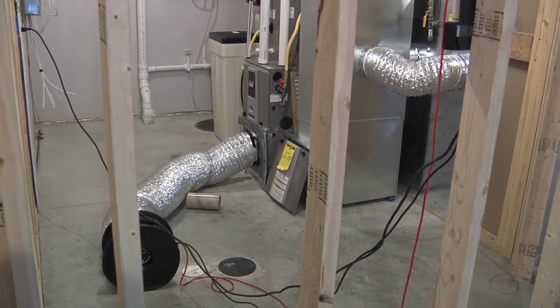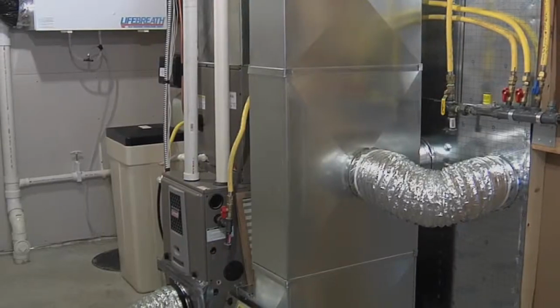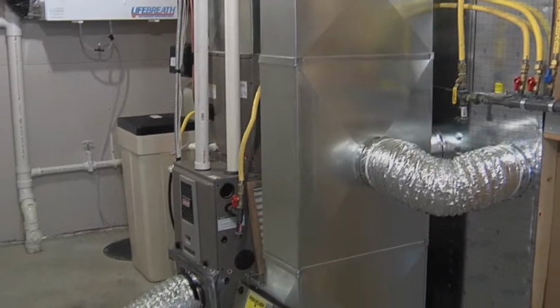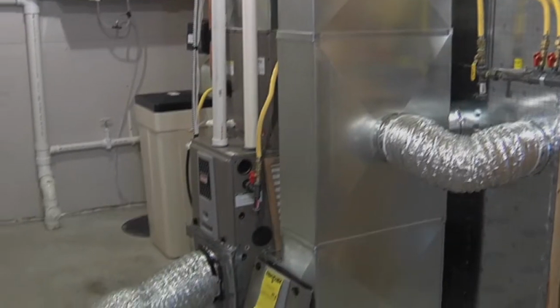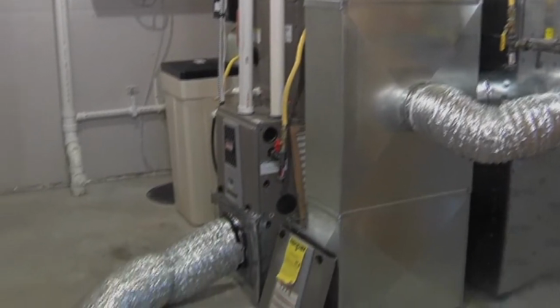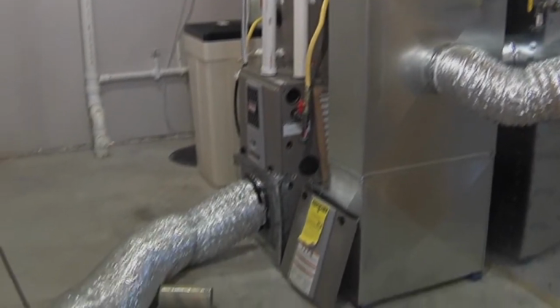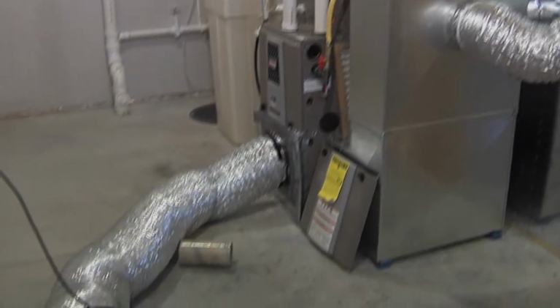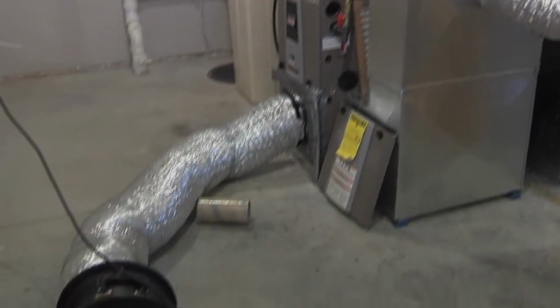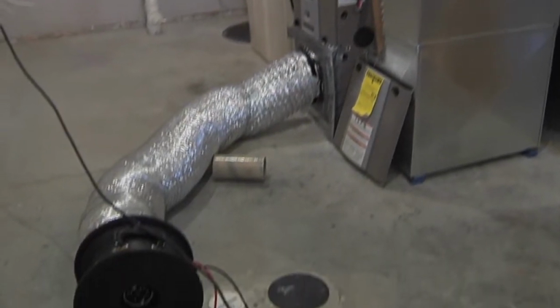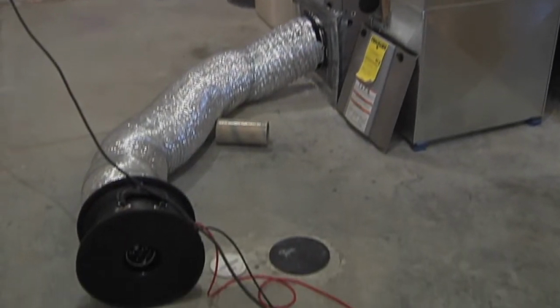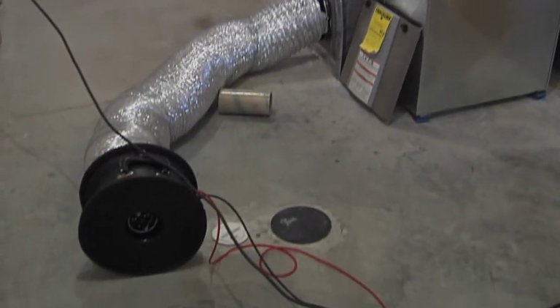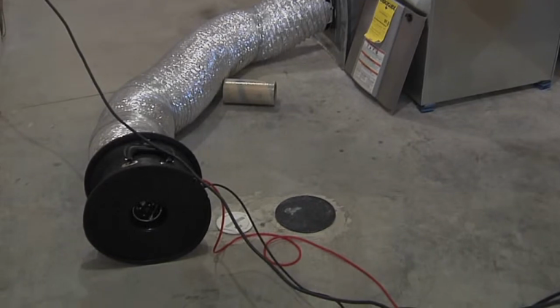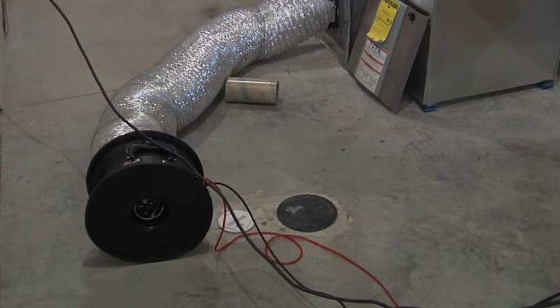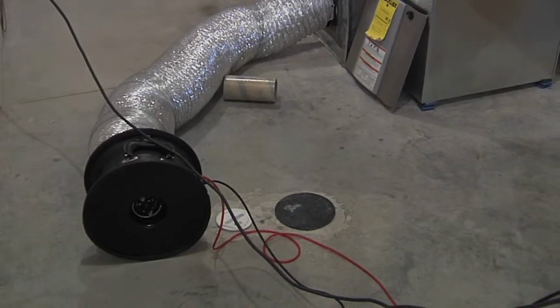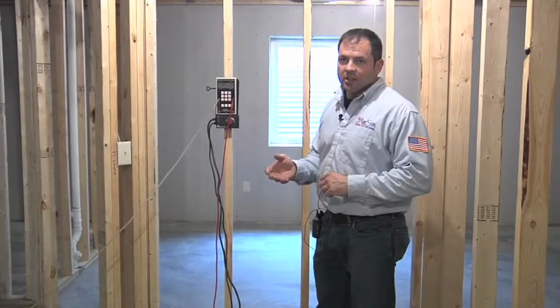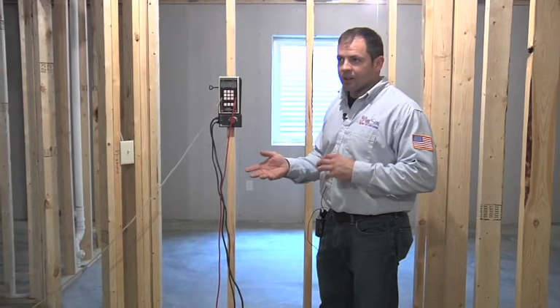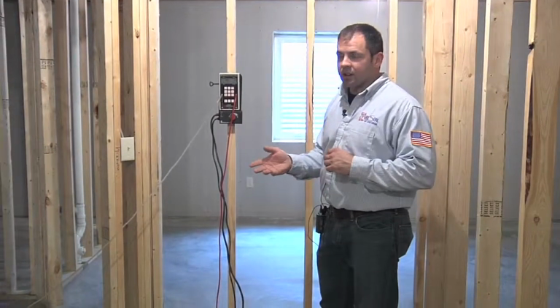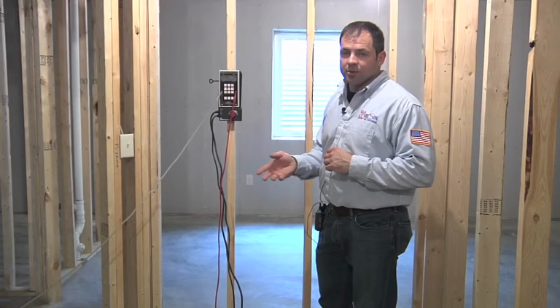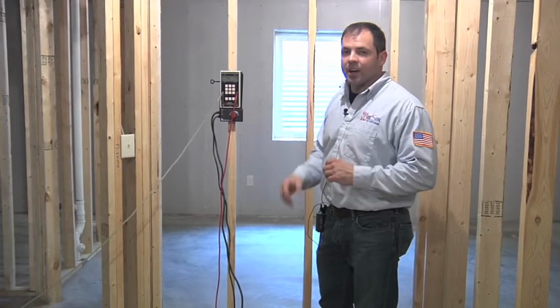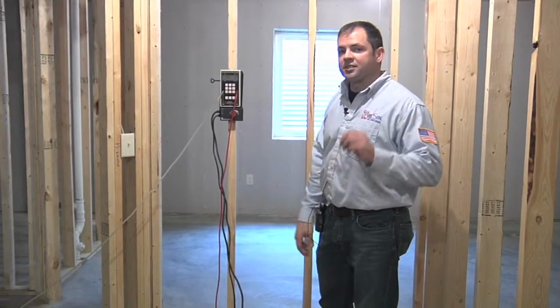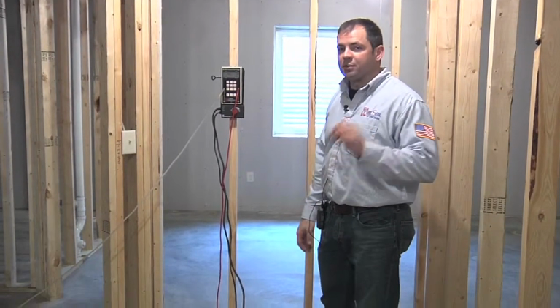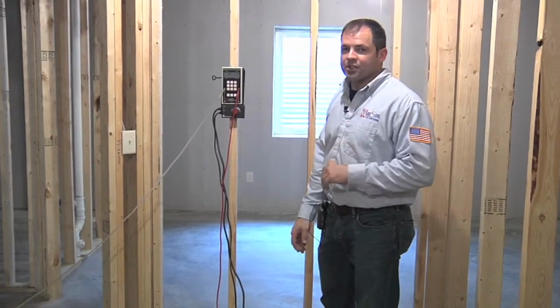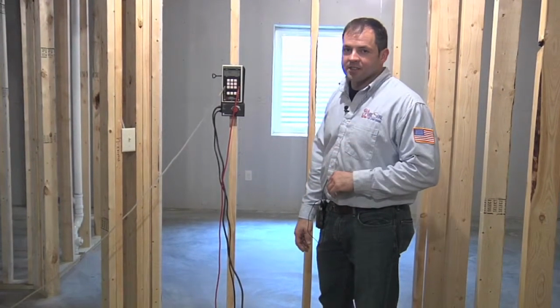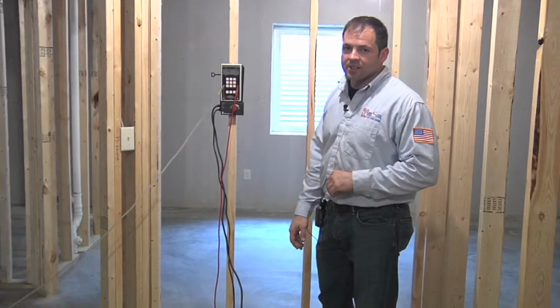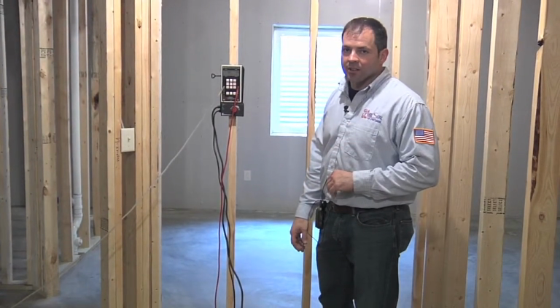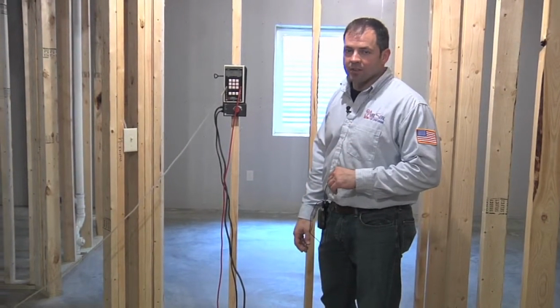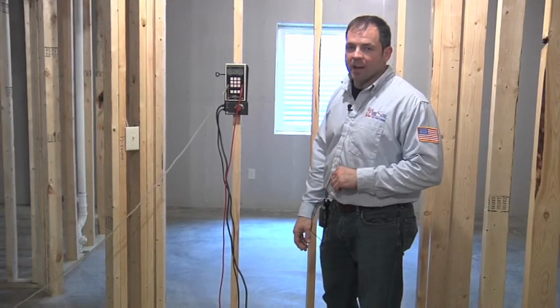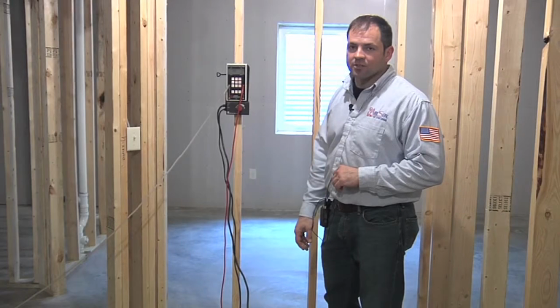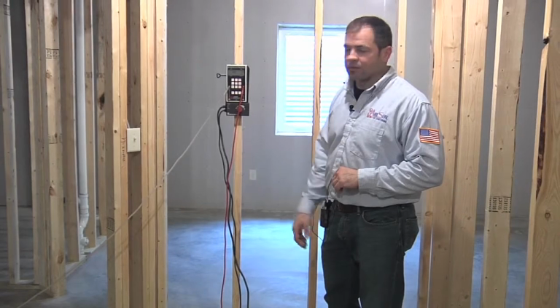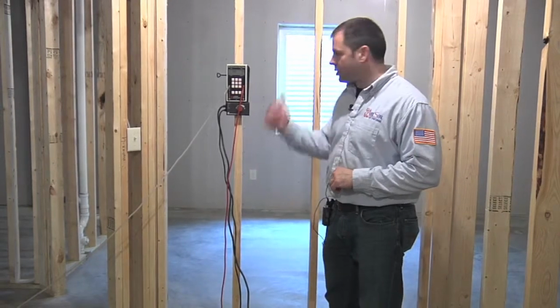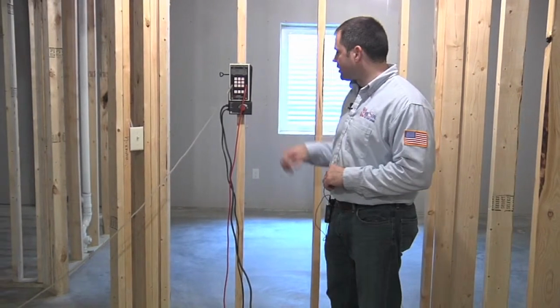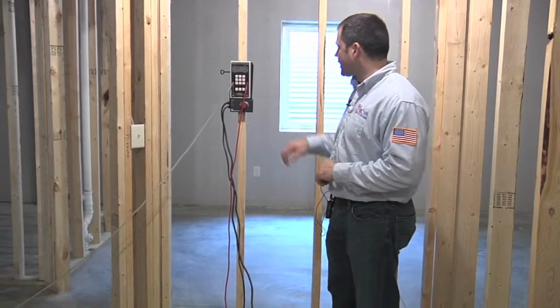The rest of it is all blower door, so it's all infiltration testing. The next step on an energy rating for a house is to depressurize the house down to a negative 50 pascals, so we'll go up and do that next.